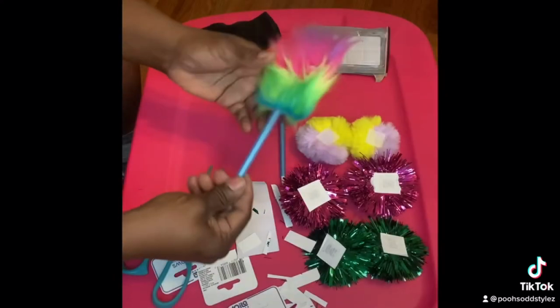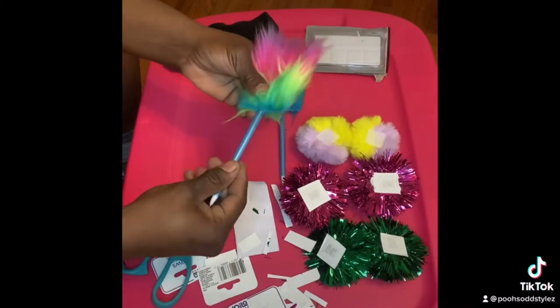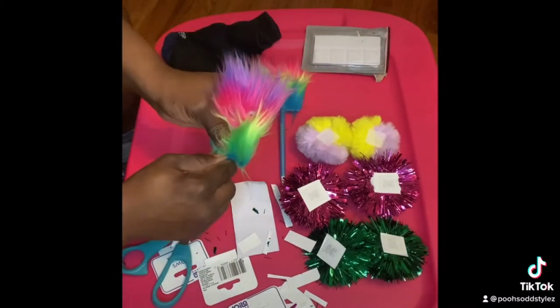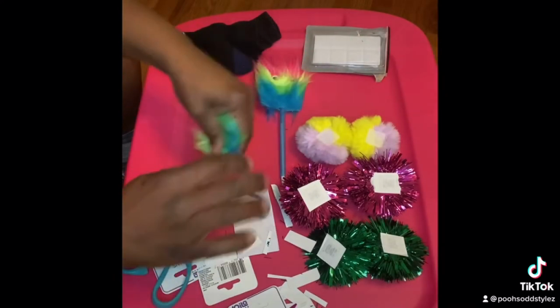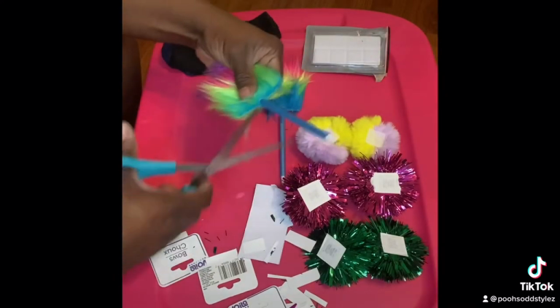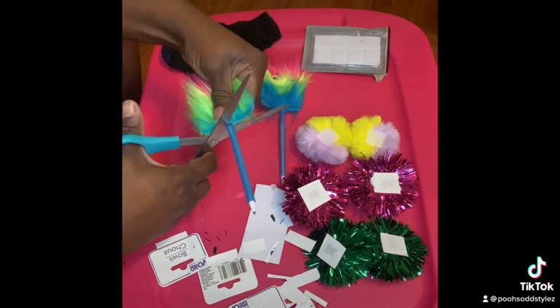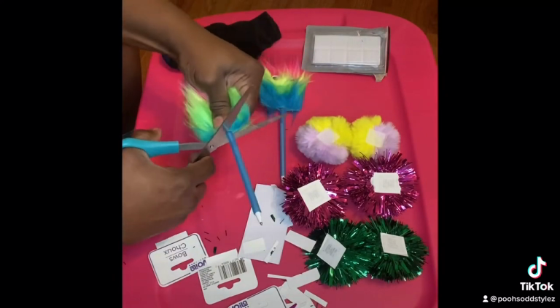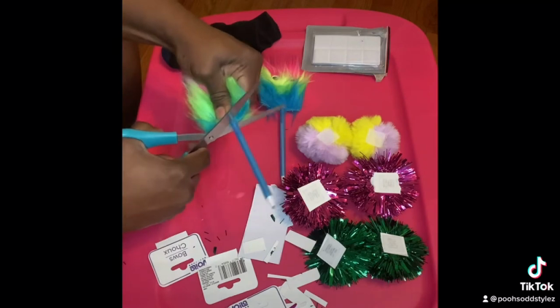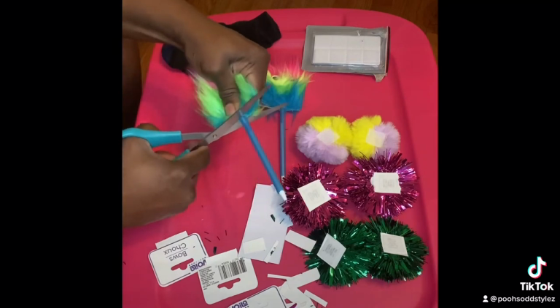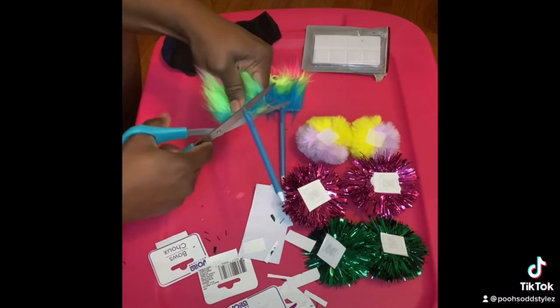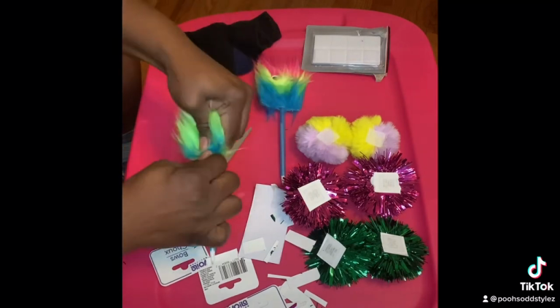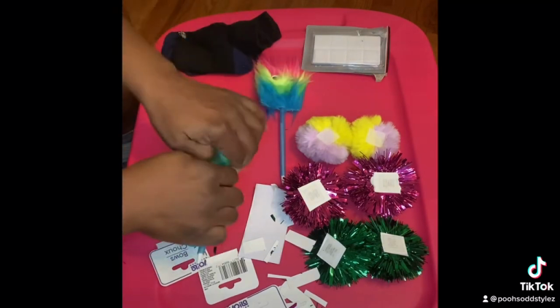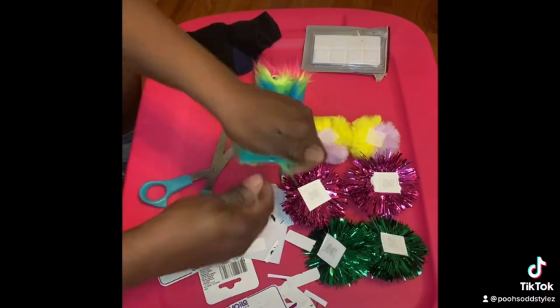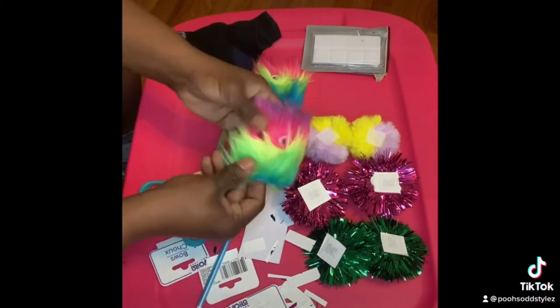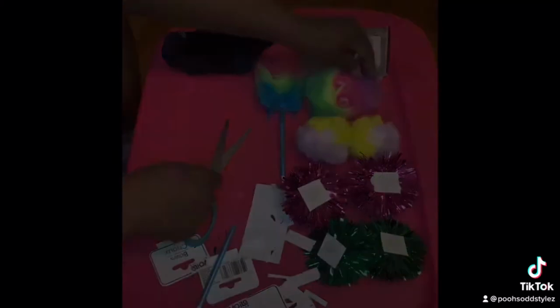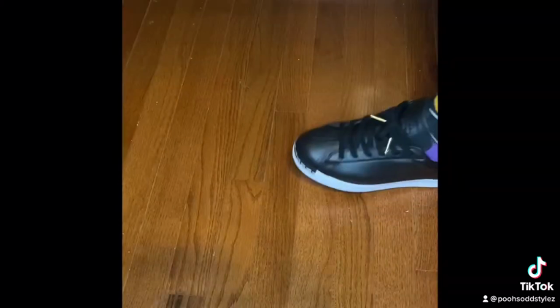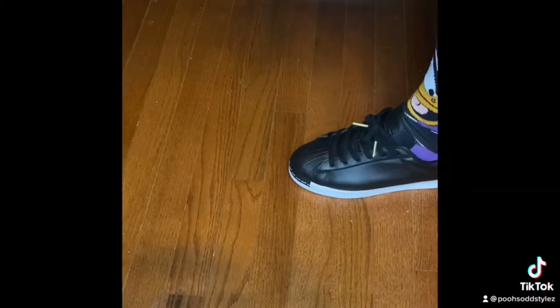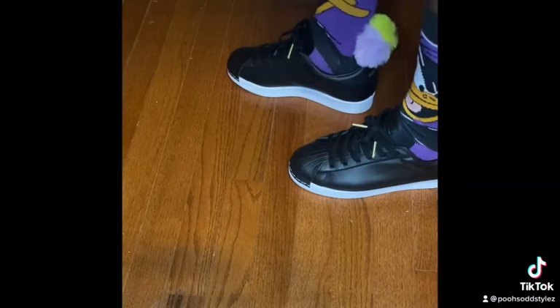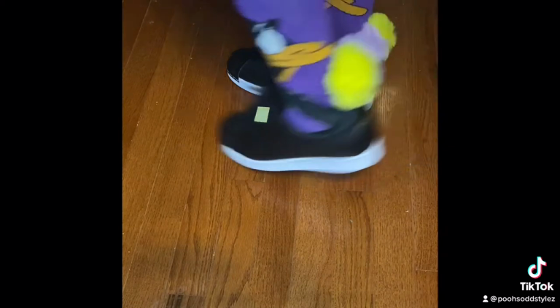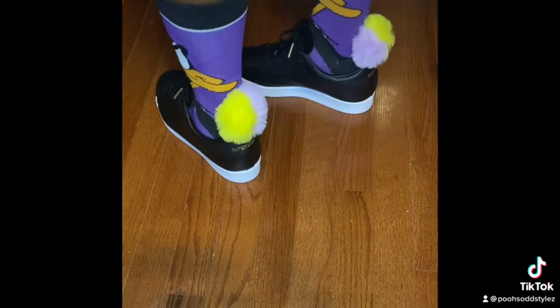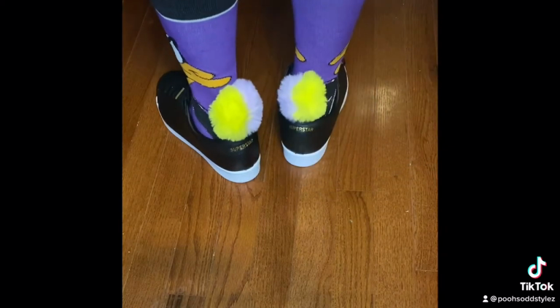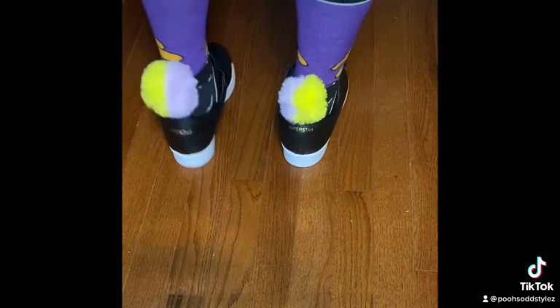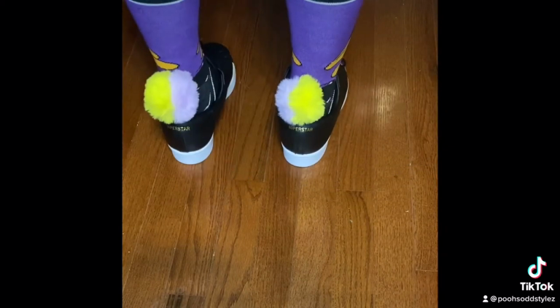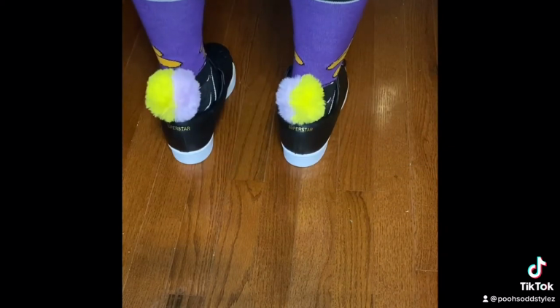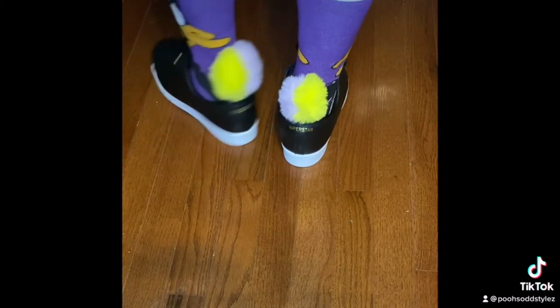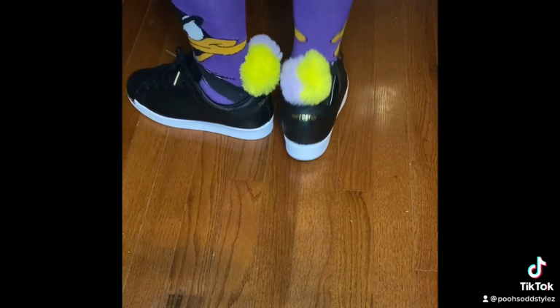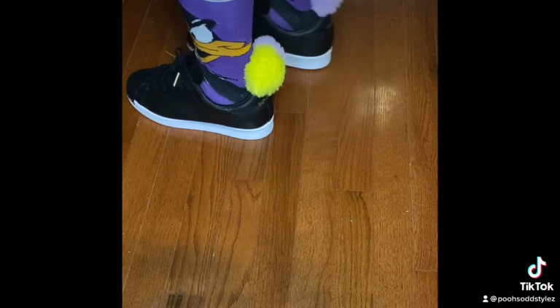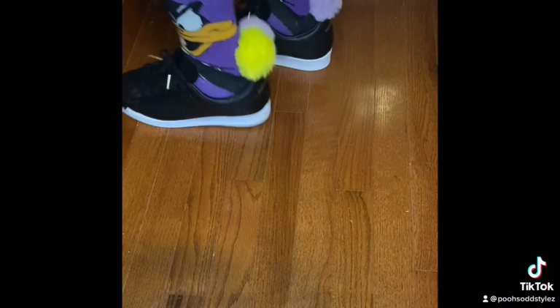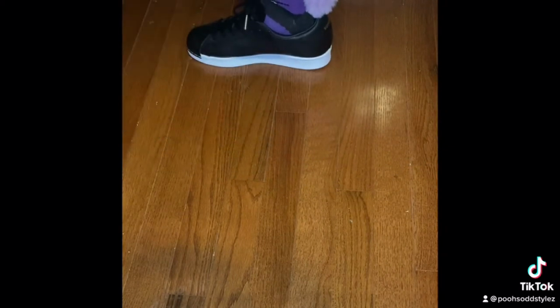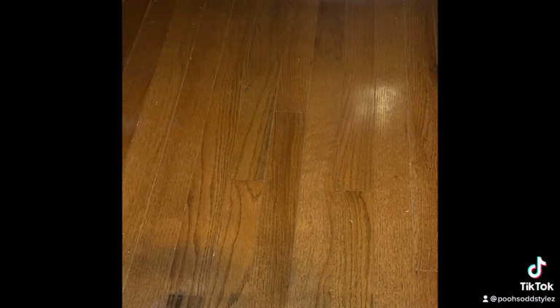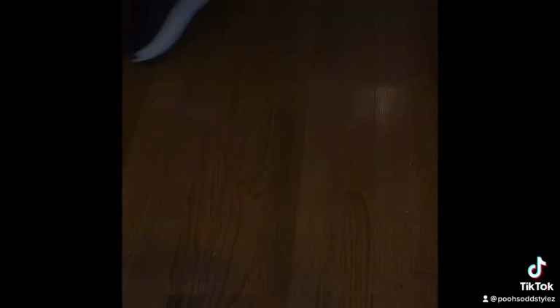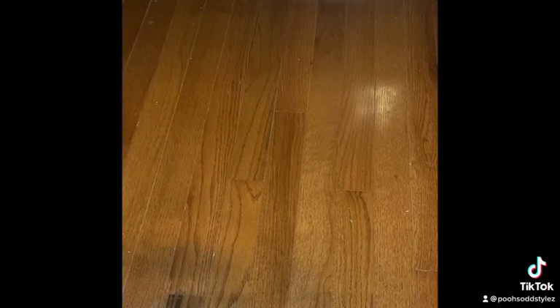I feel like what I chose would go good with the socks that I chose to wear and my shoes. I'm going to switch it up a little bit though because I'm a sneaker head and I like different shoes. So here's the first one — I love this. Those pop-ons go real good with those socks.